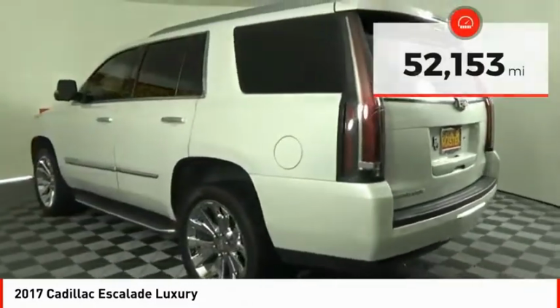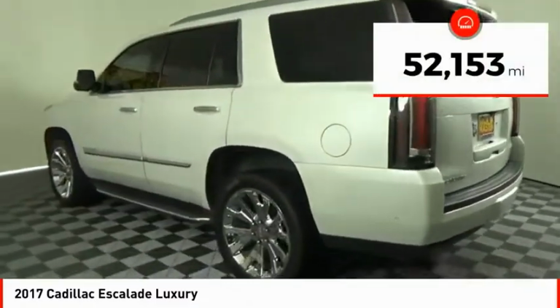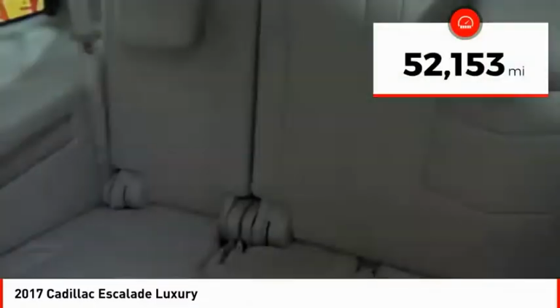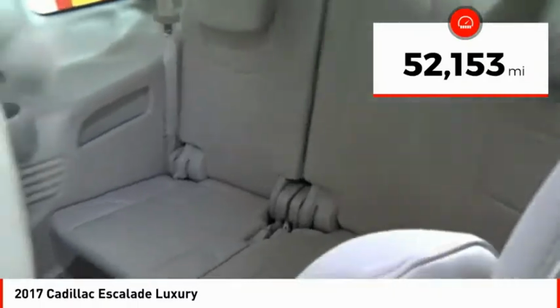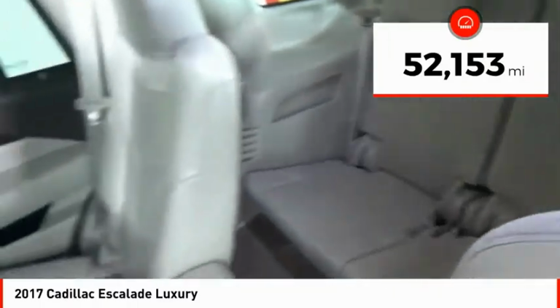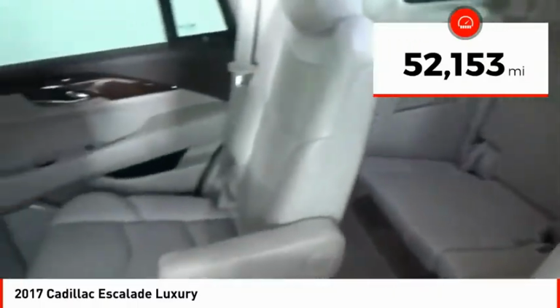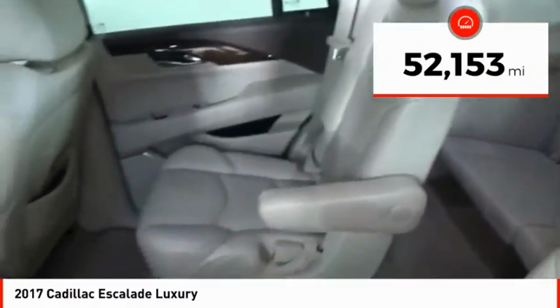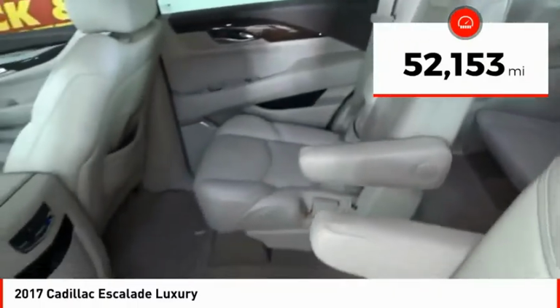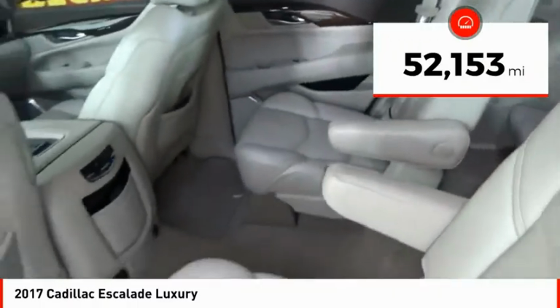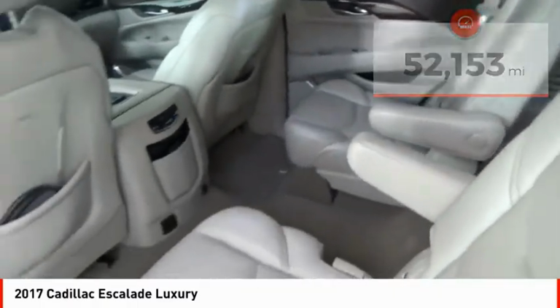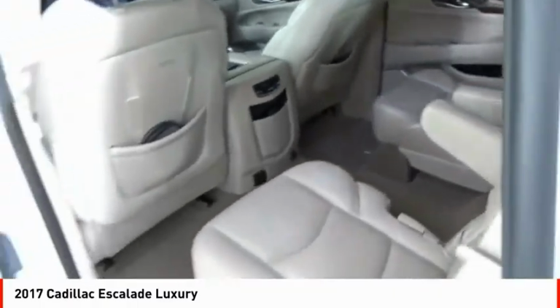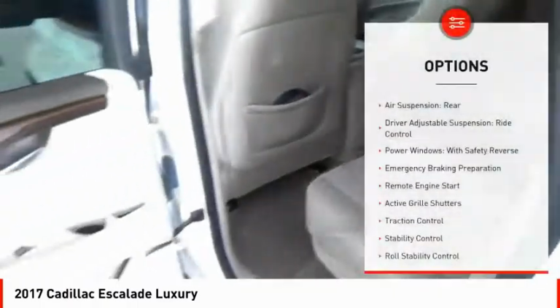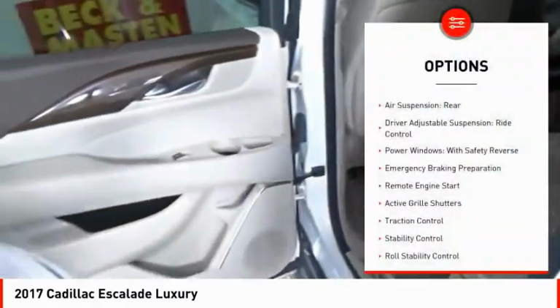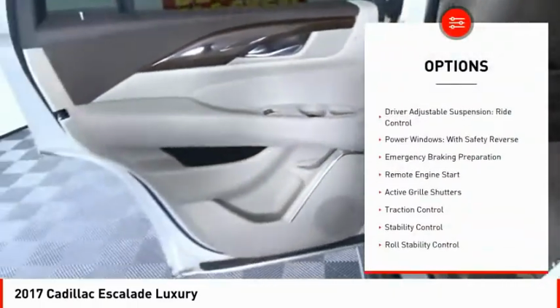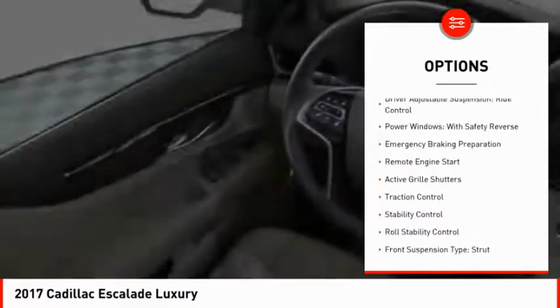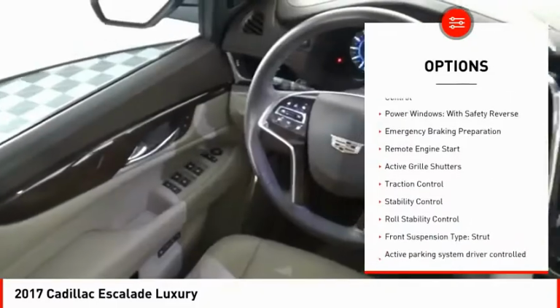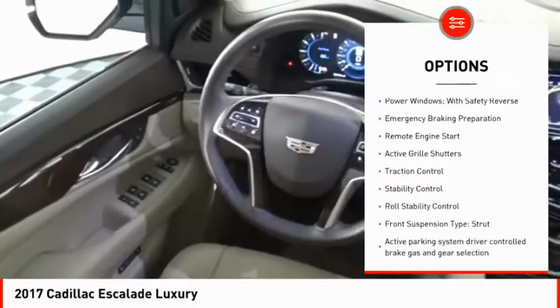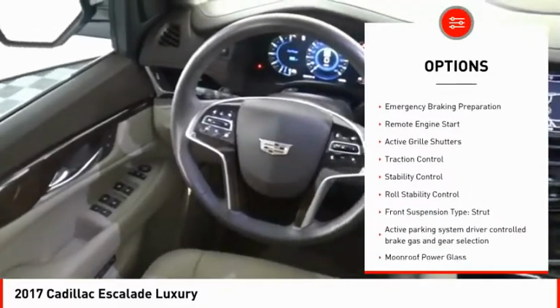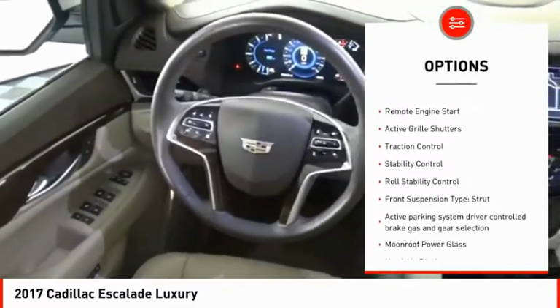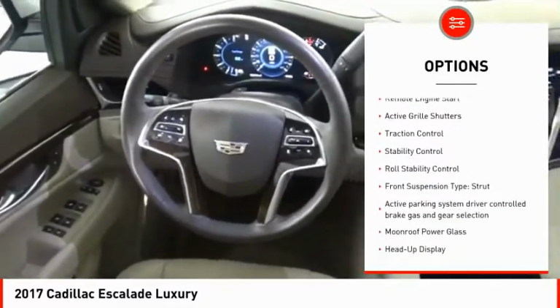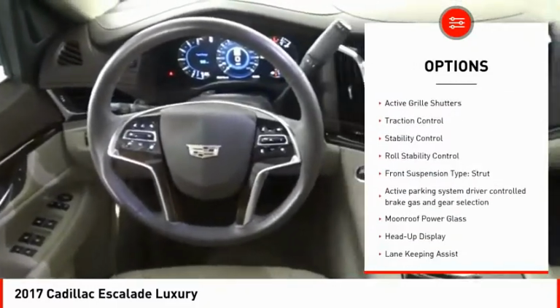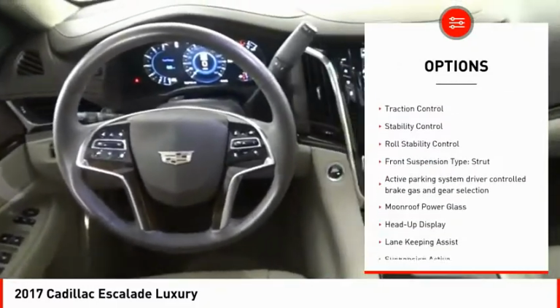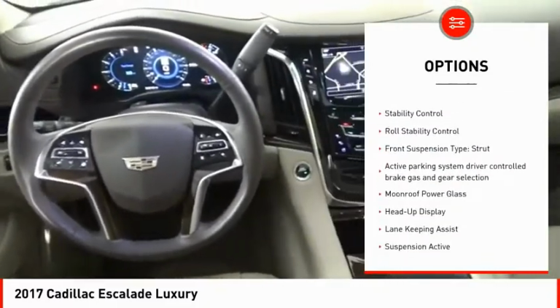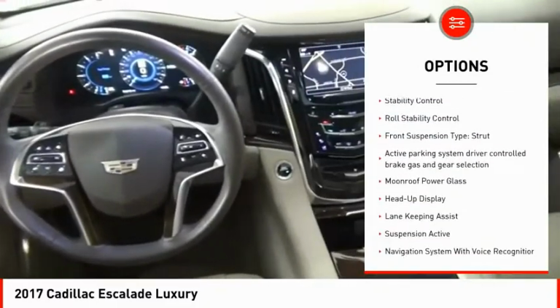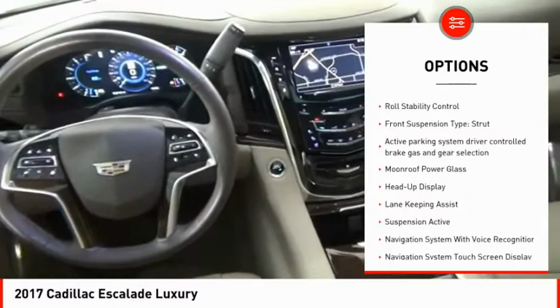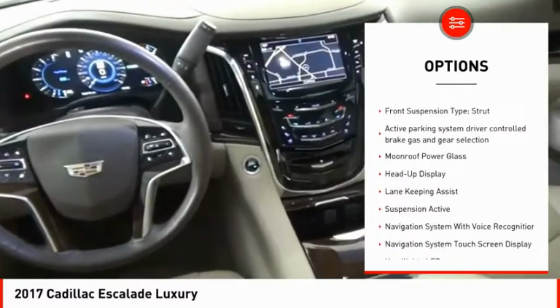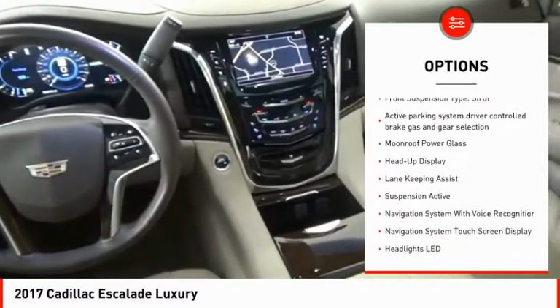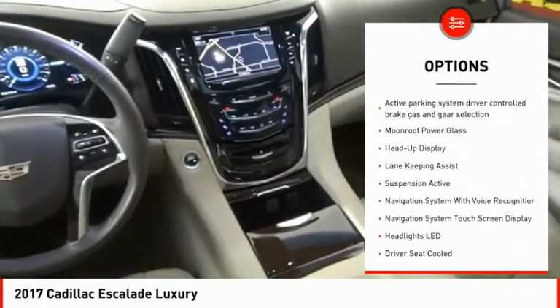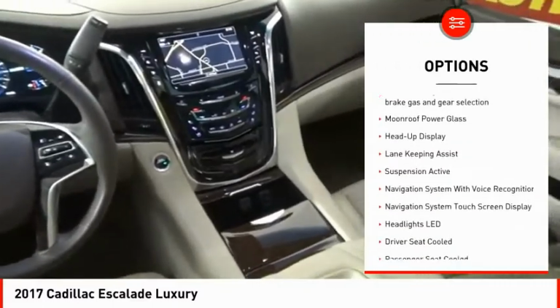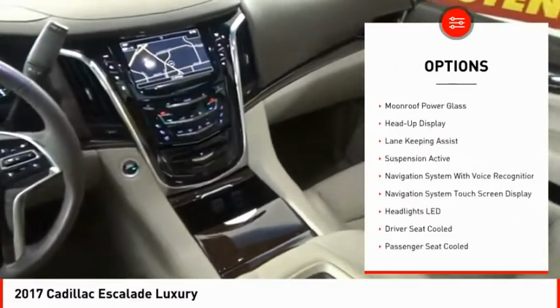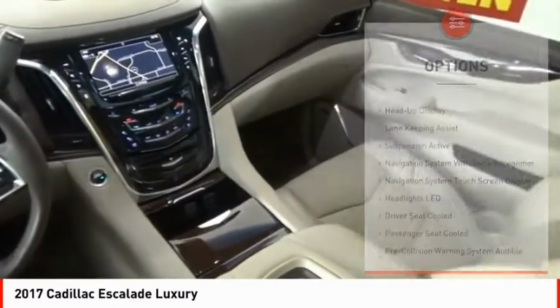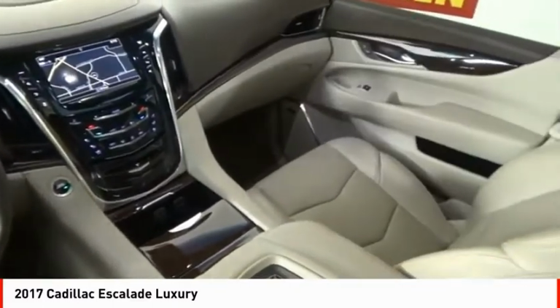This vehicle has less than 55,000 miles. Here are some of this vehicle's great options: air suspension rear, driver adjustable suspension, ride control, power windows with safety reverse, emergency braking preparation, remote engine start.